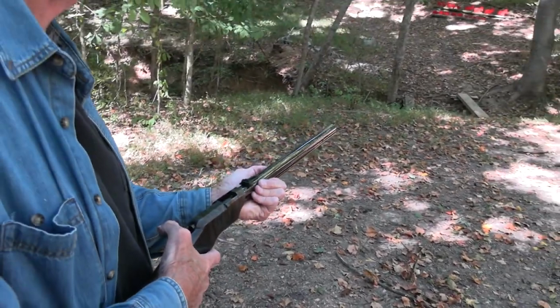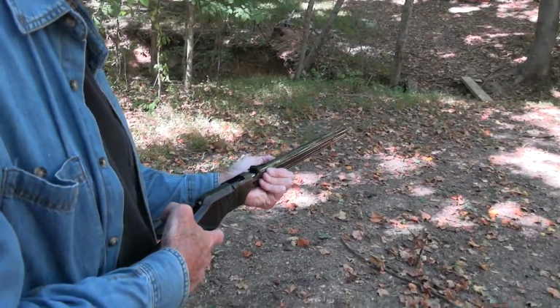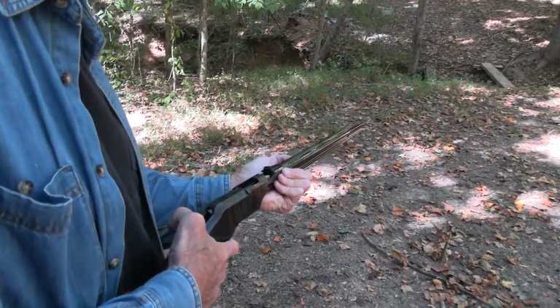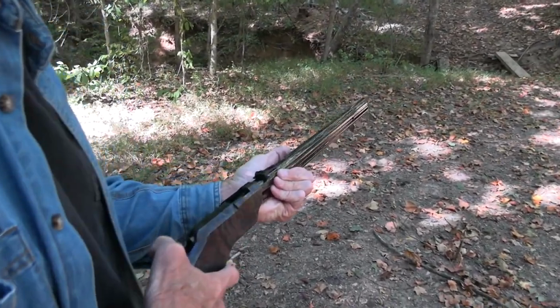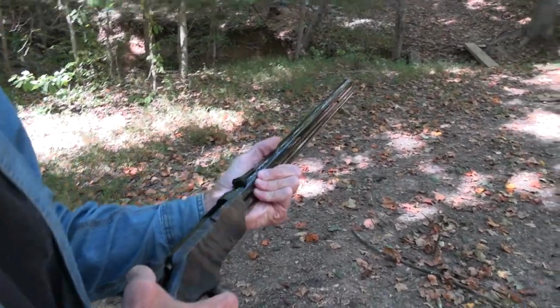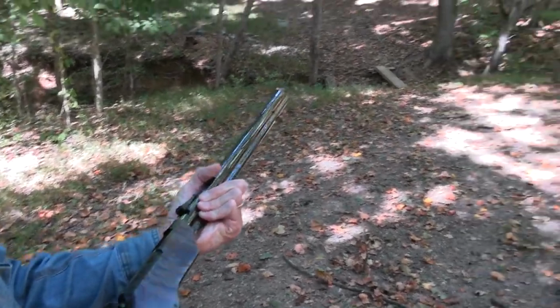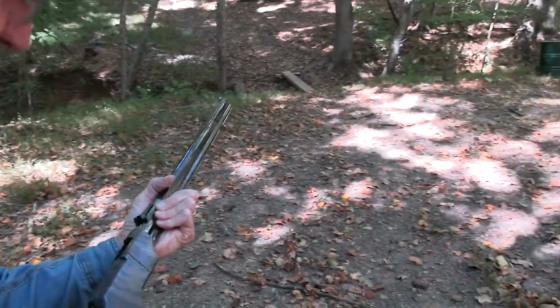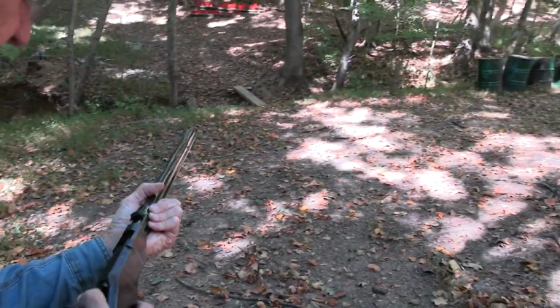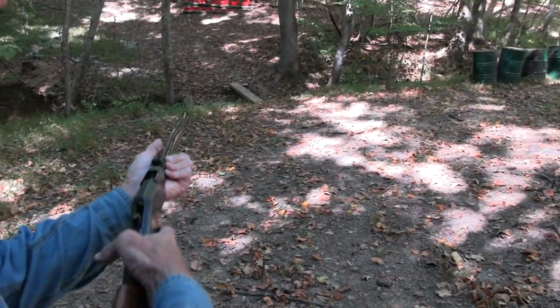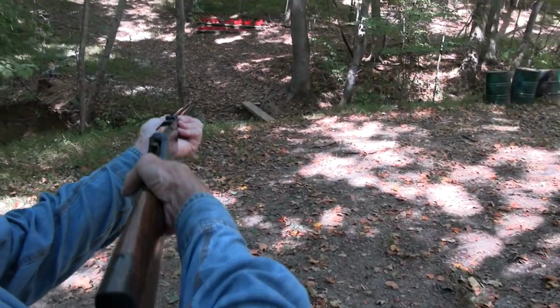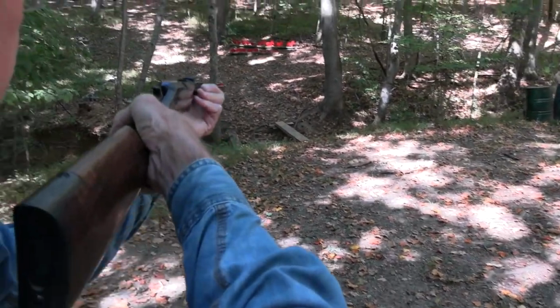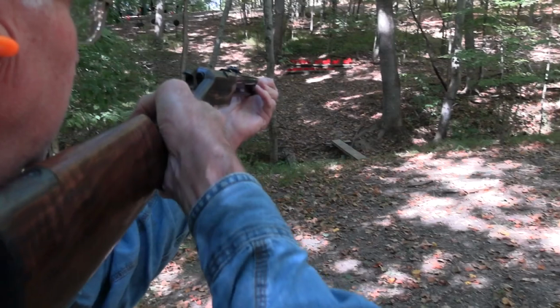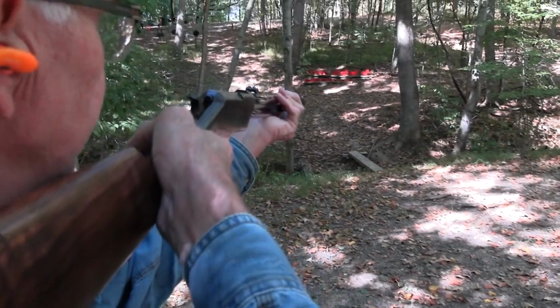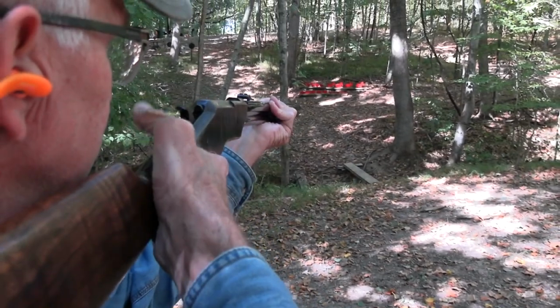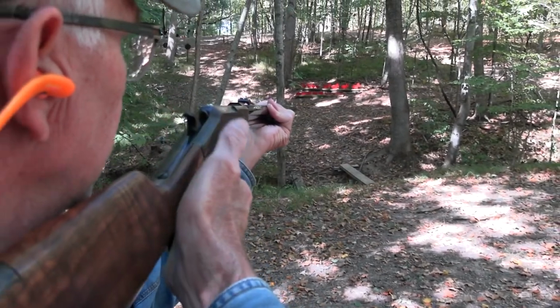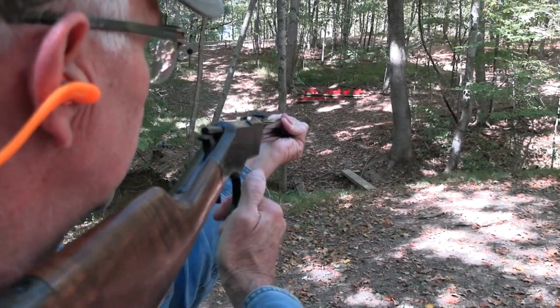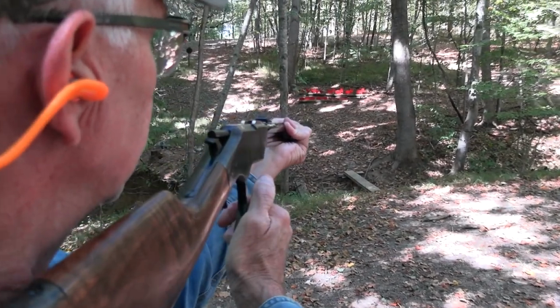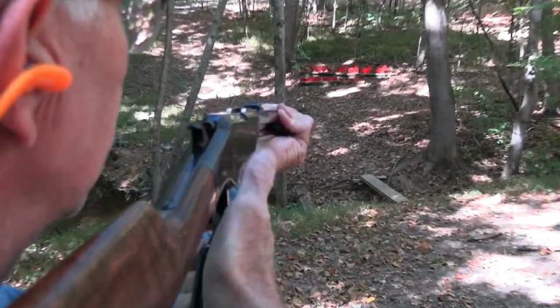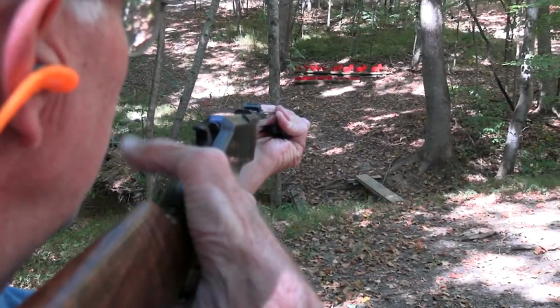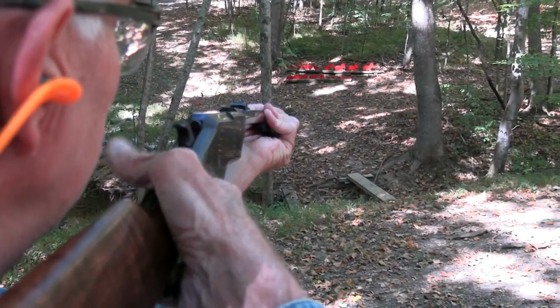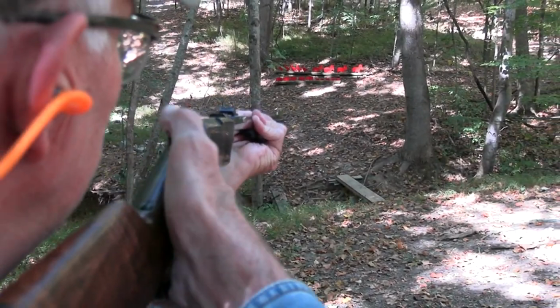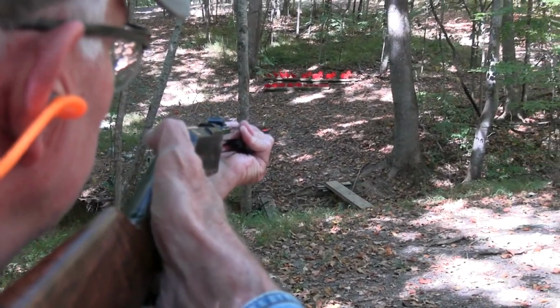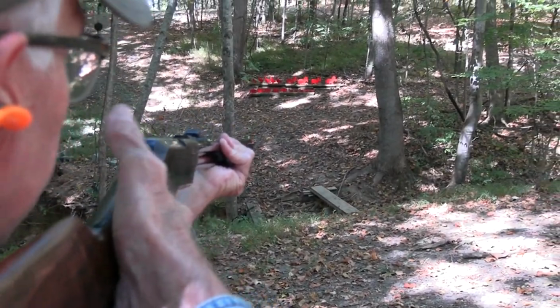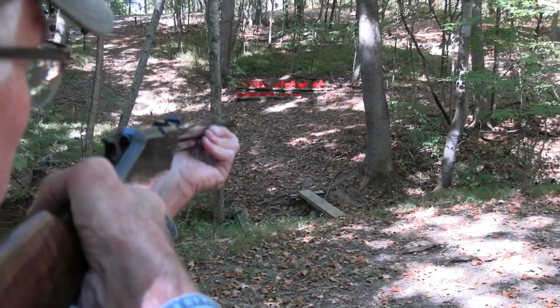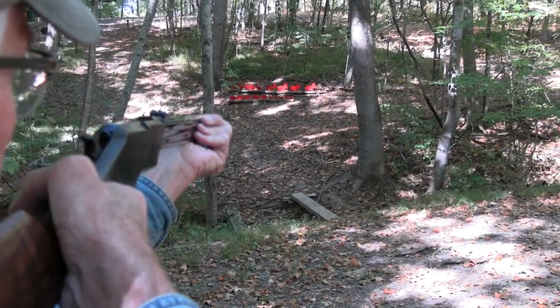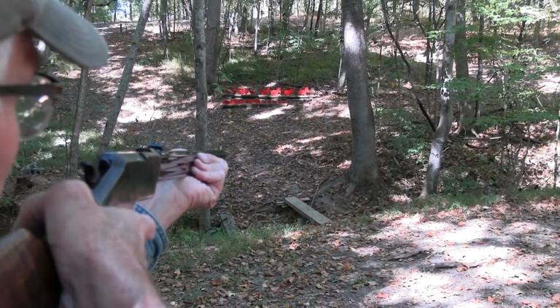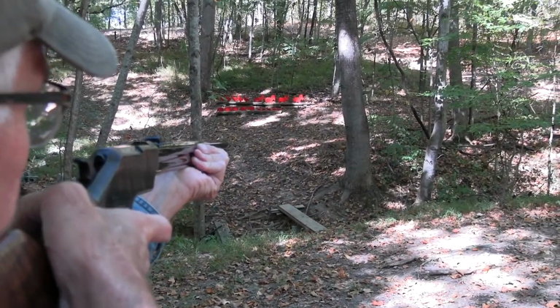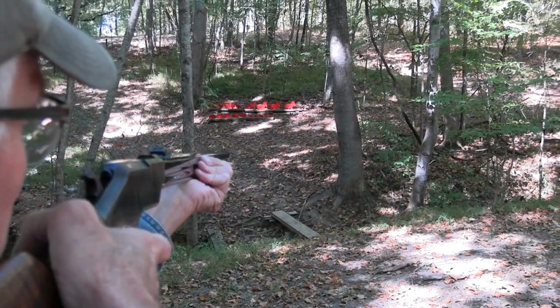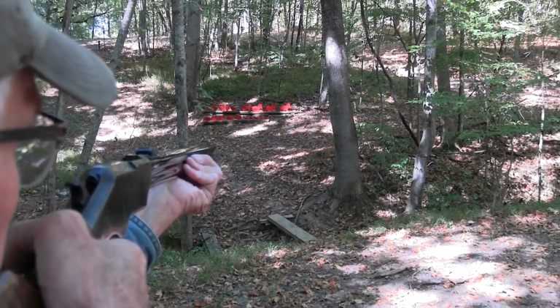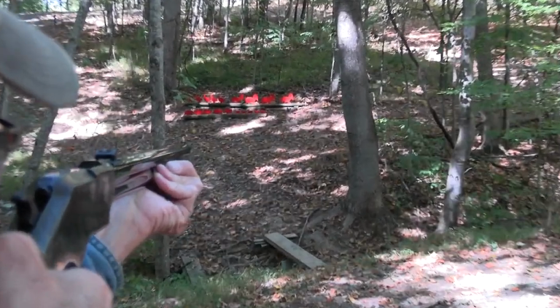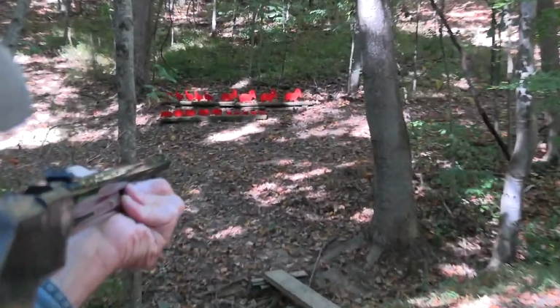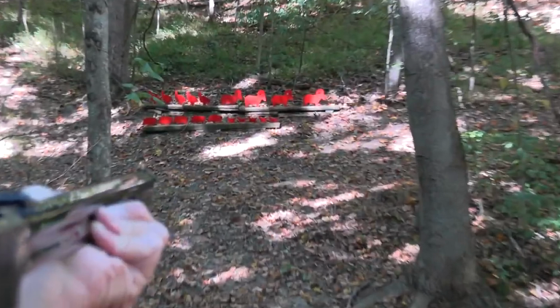Okay, small game hunt. Glad you're here. I haven't shot this thing much — I'm ashamed to admit. So we'll start with a big old ram.